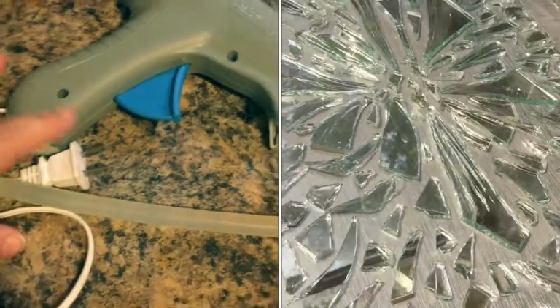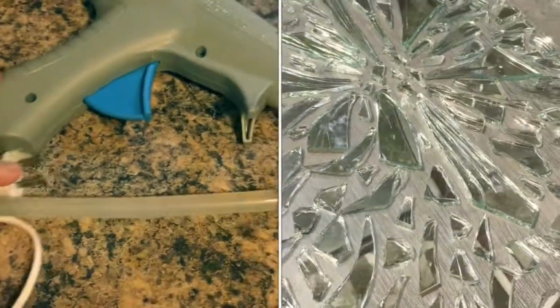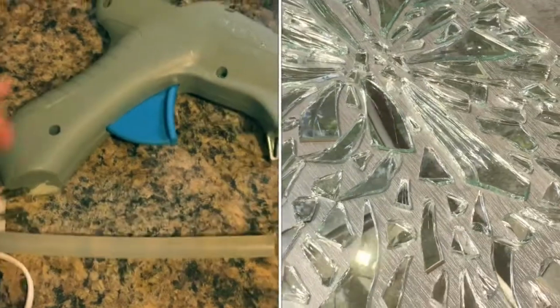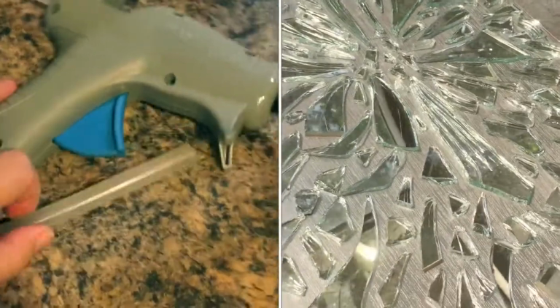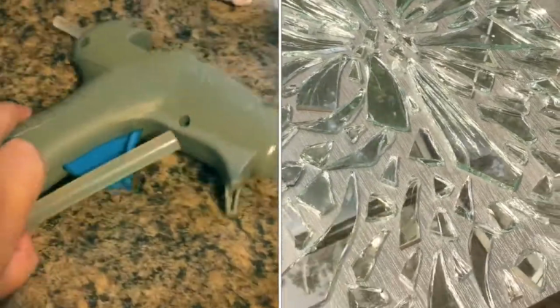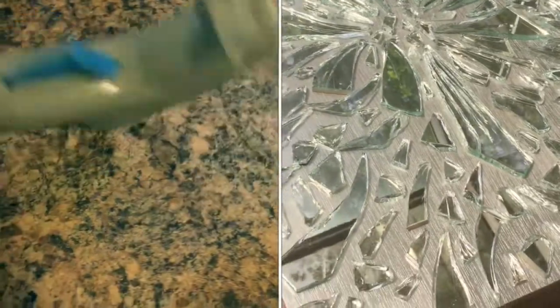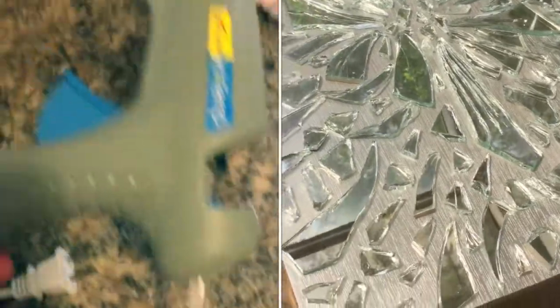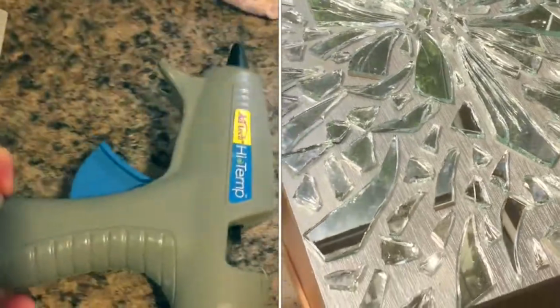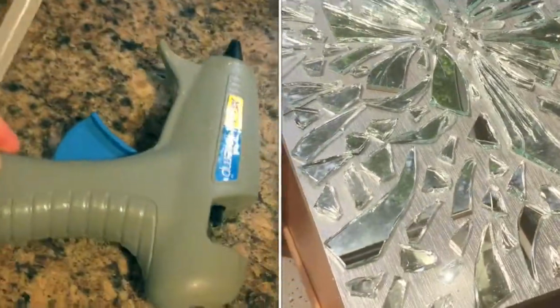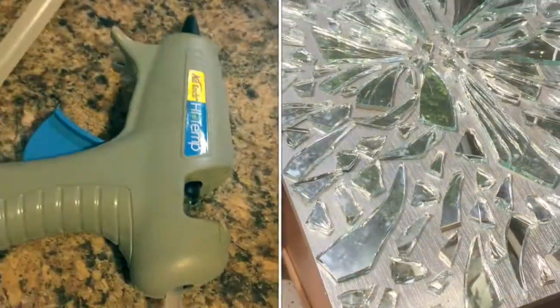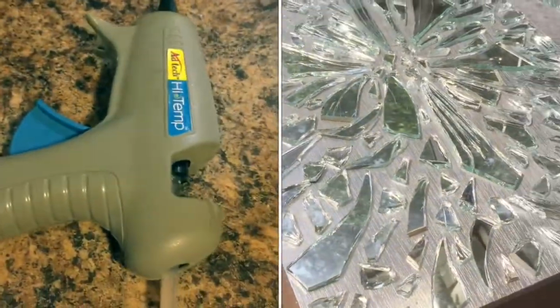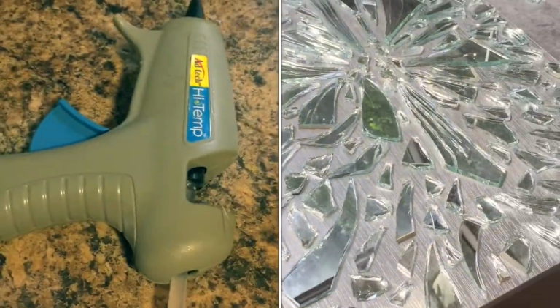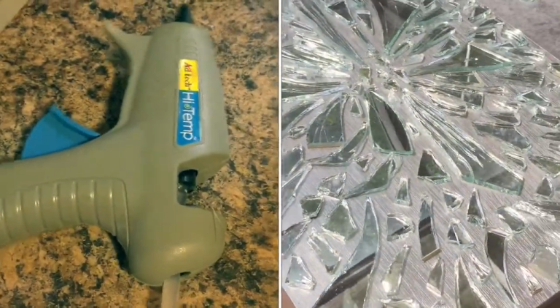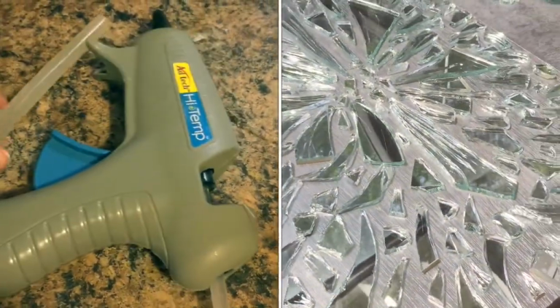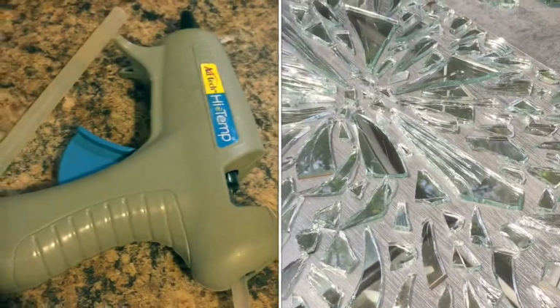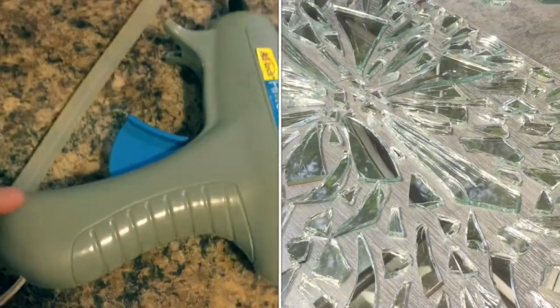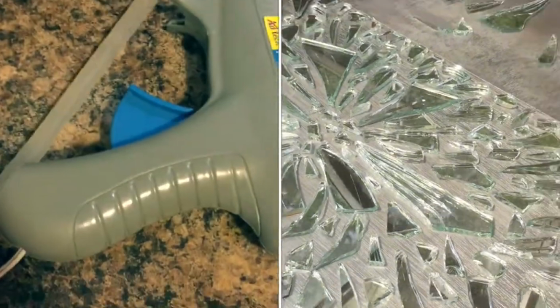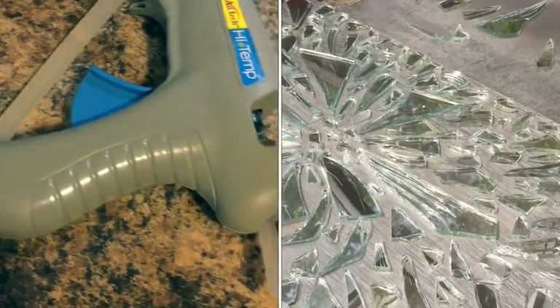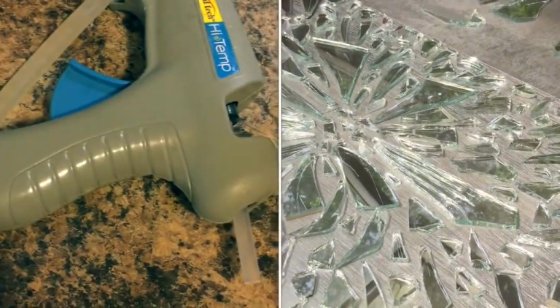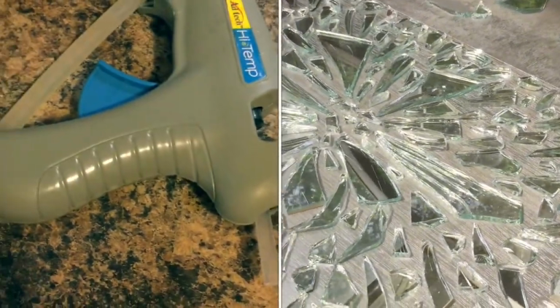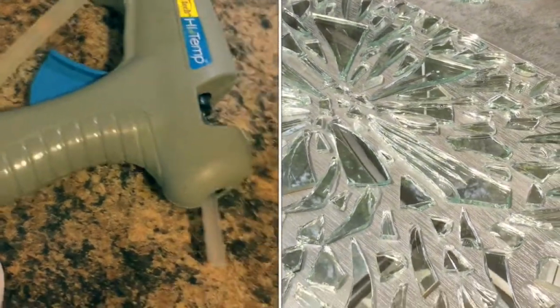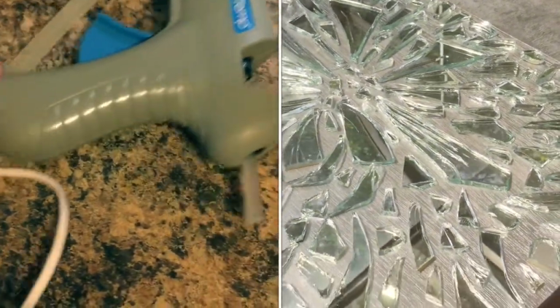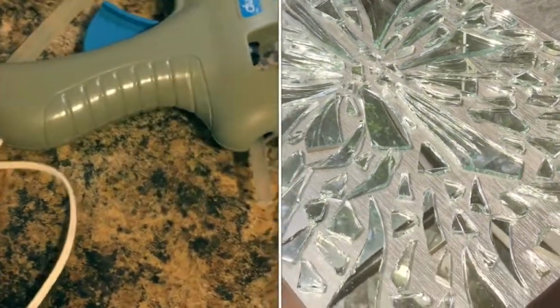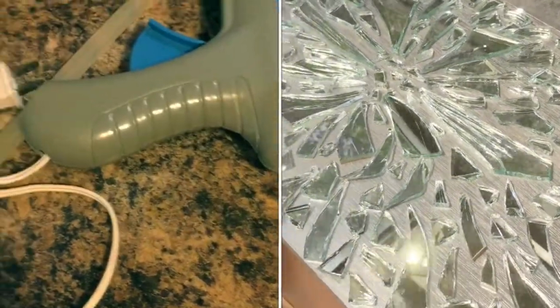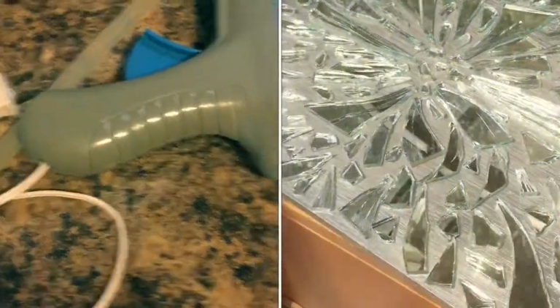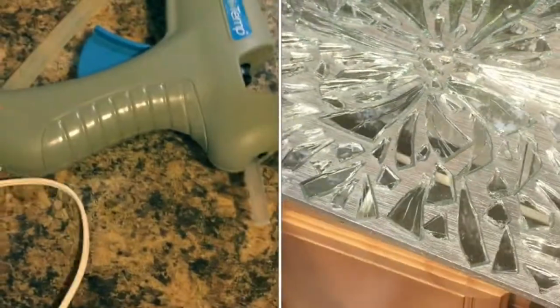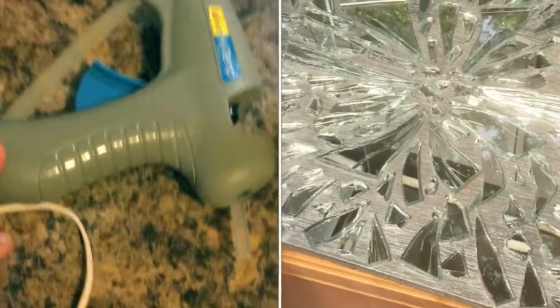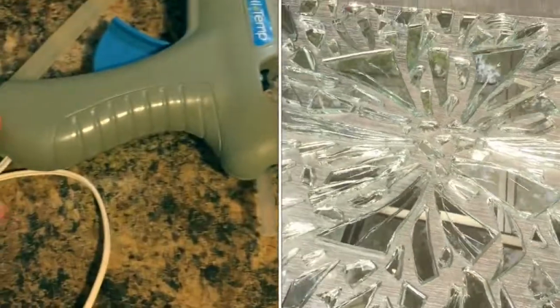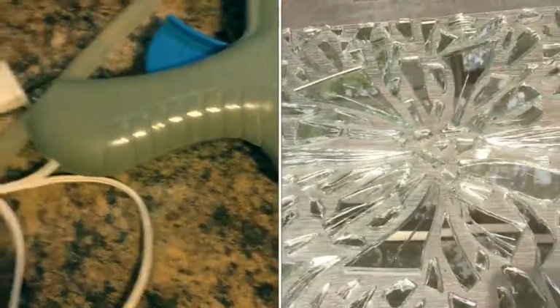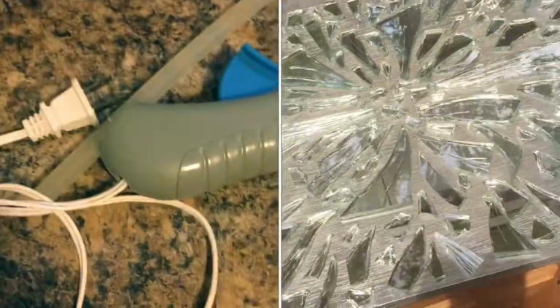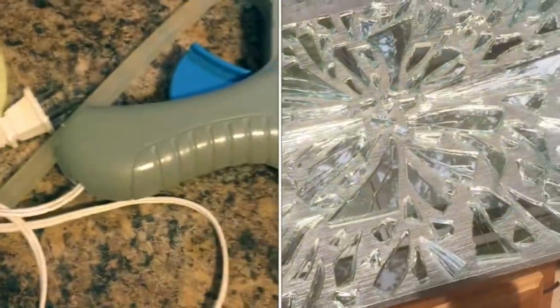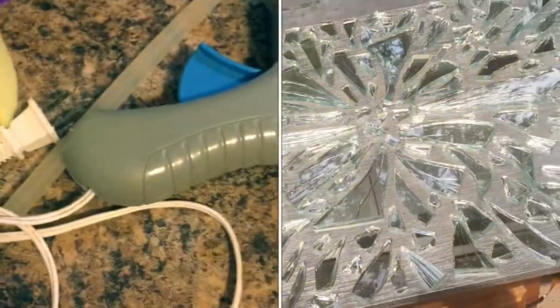Now that we have all the pieces in the right spot, we get the glue gun — or whatever glue you're going to use — and we start gluing all the pieces in place. Please be careful, remember this is mirror and you don't want to get cut.